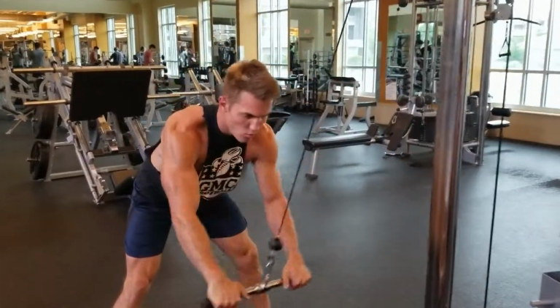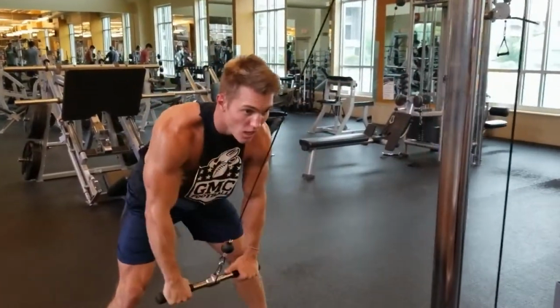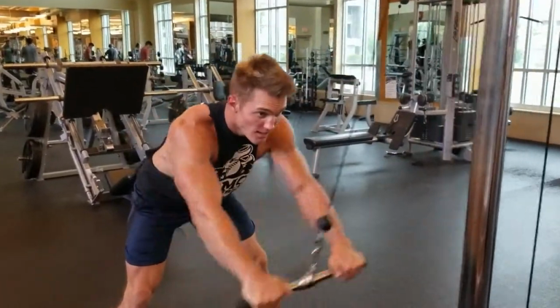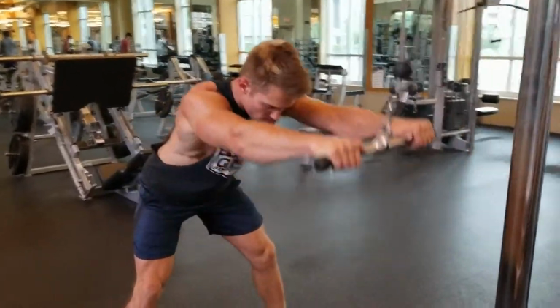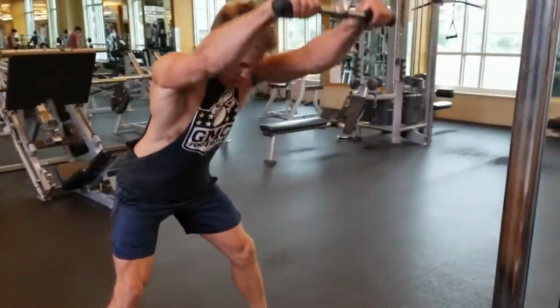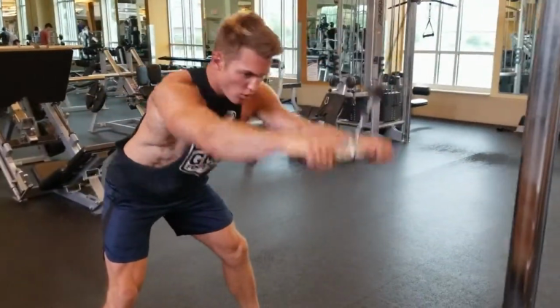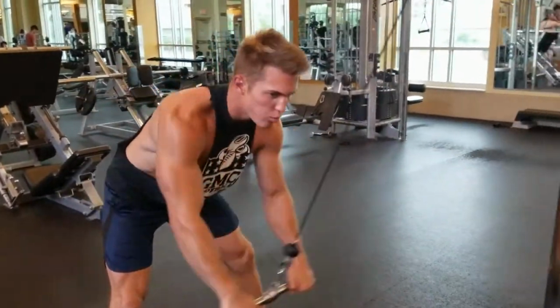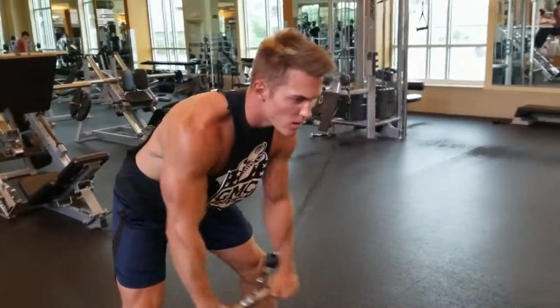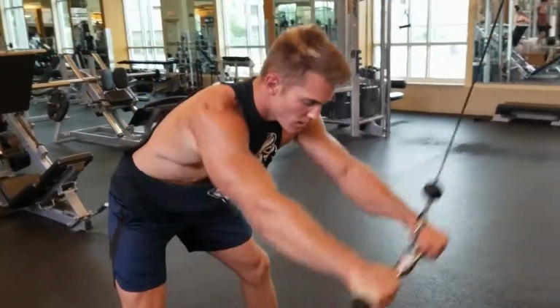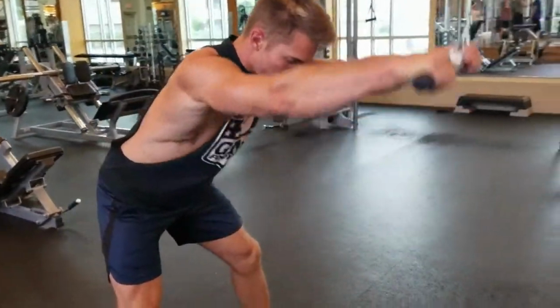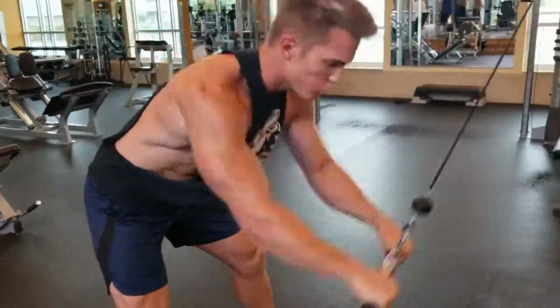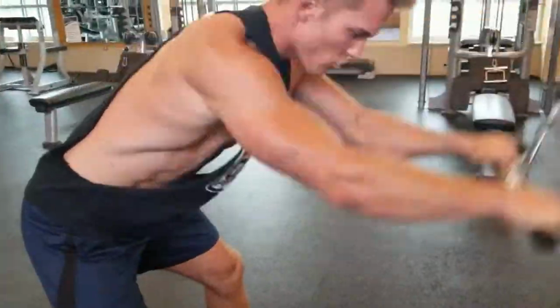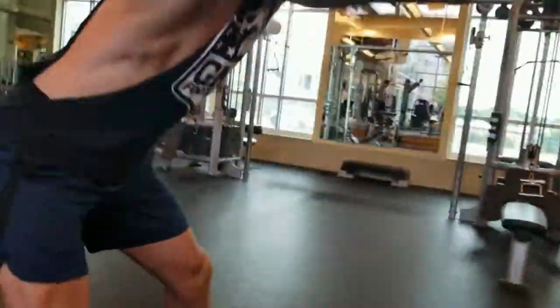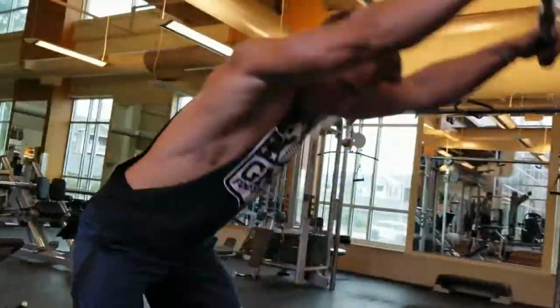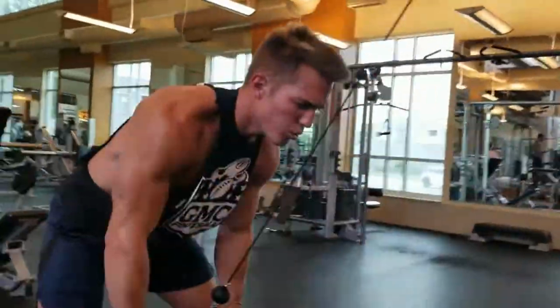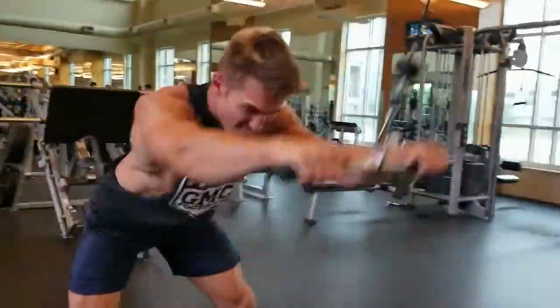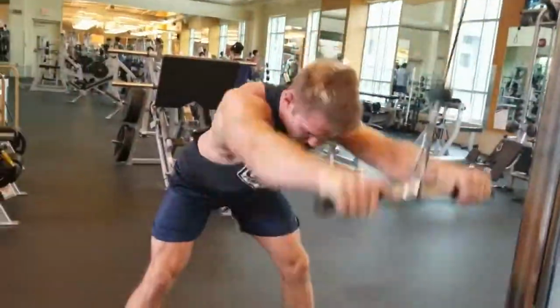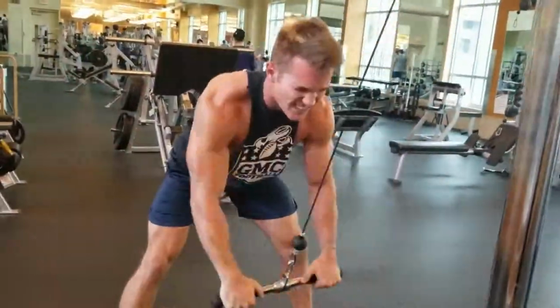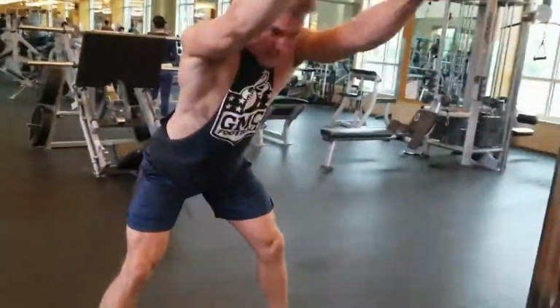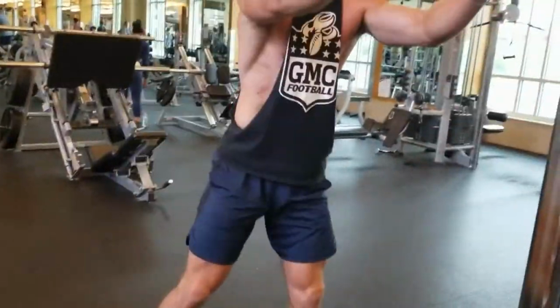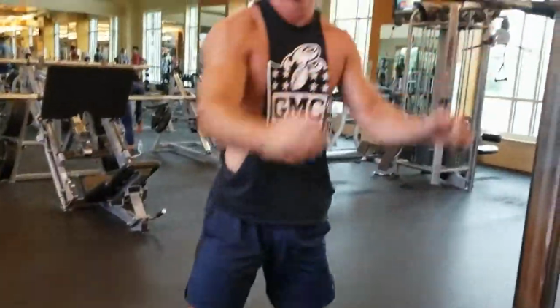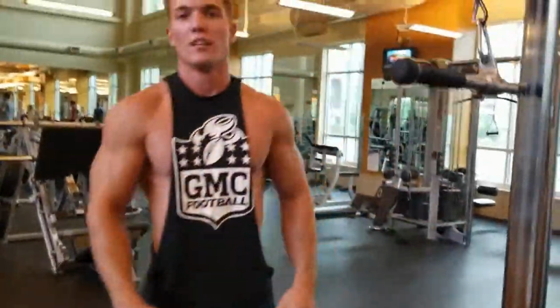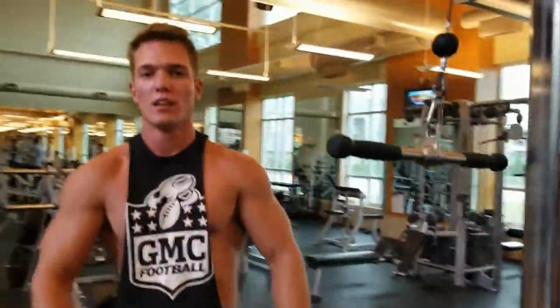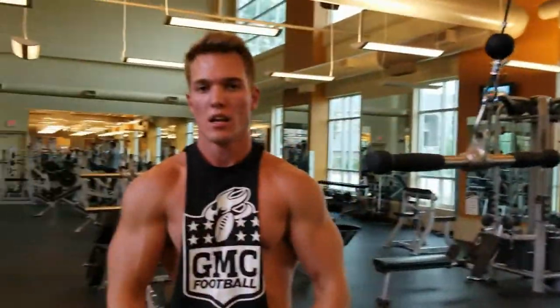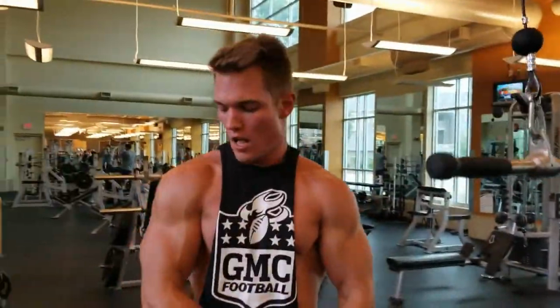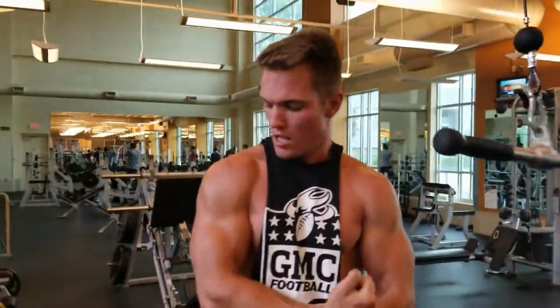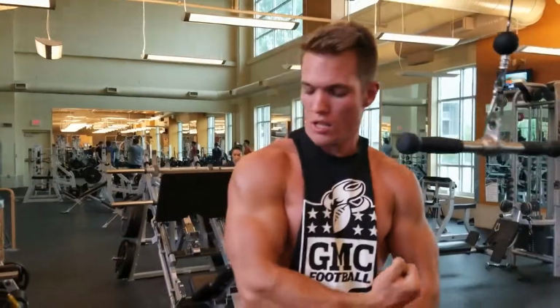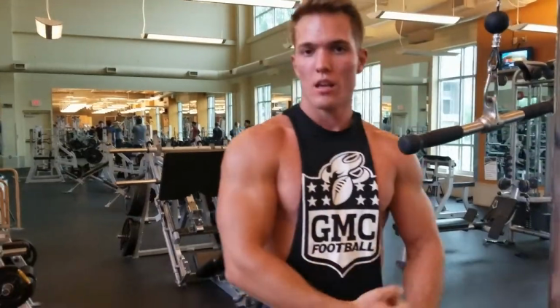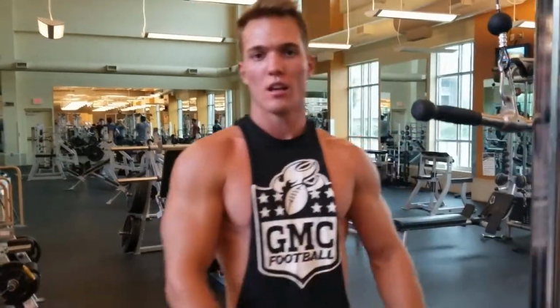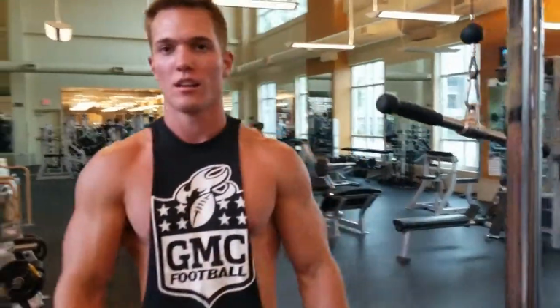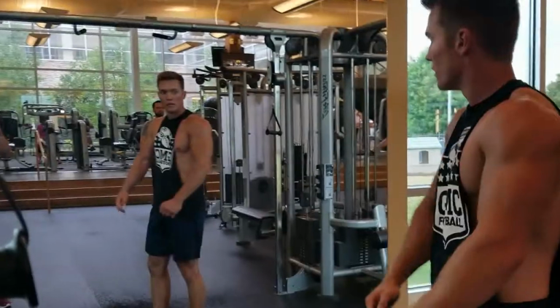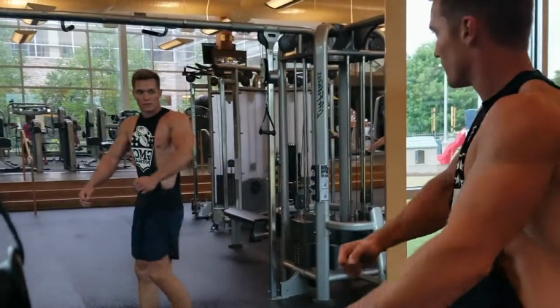Cable pulldowns. Look at those lats, just chilling like that. You don't get gains like that from being lazy at the gym — you got to put in some work. See those blue shorts I'm wearing? Those blue shorts add gains.